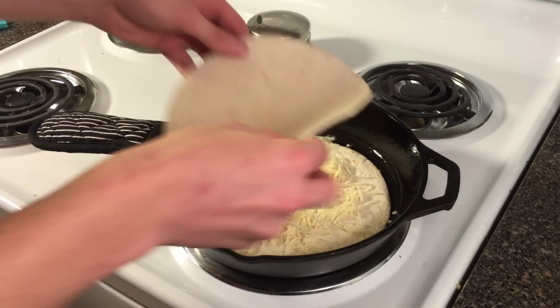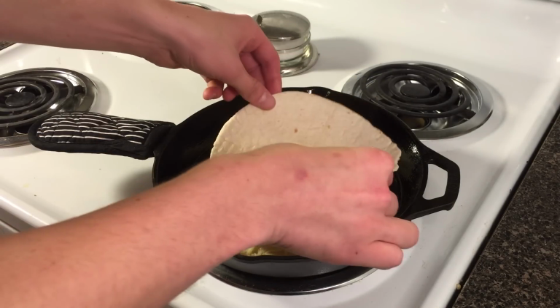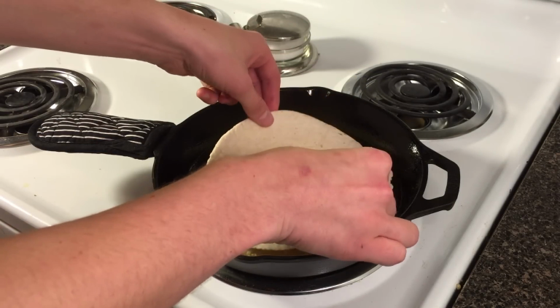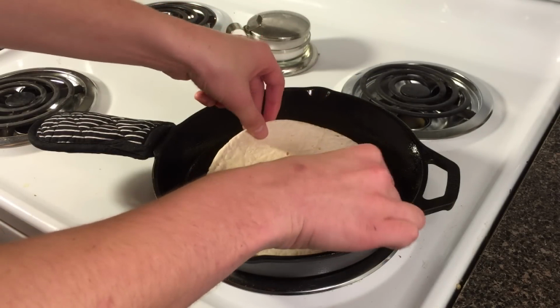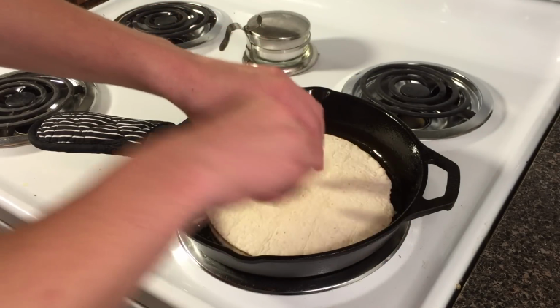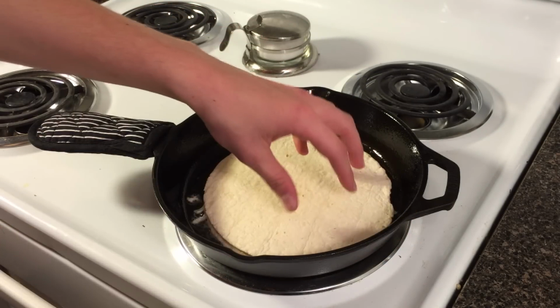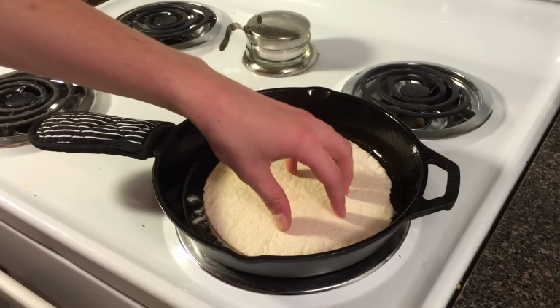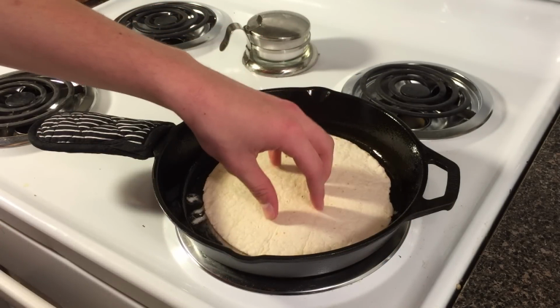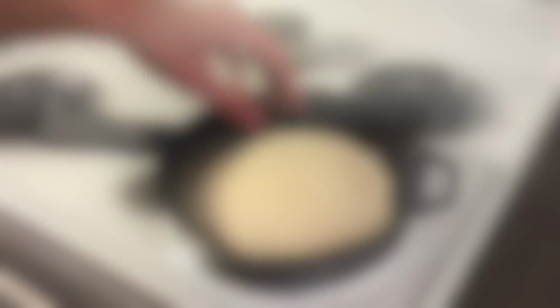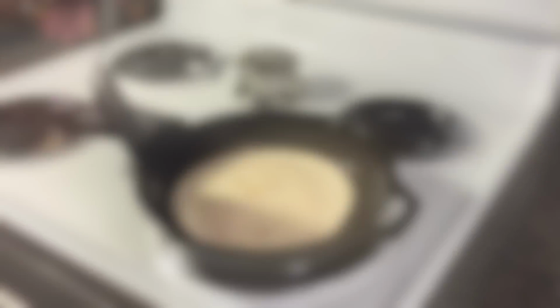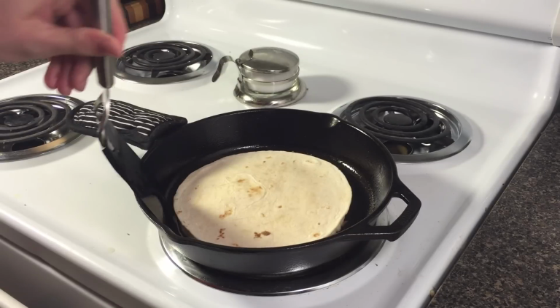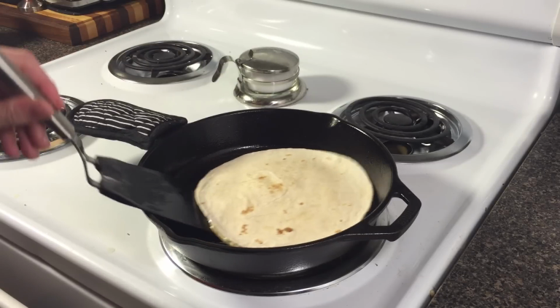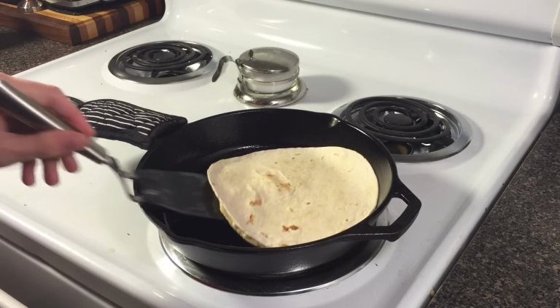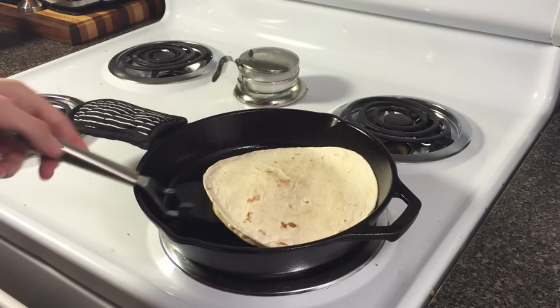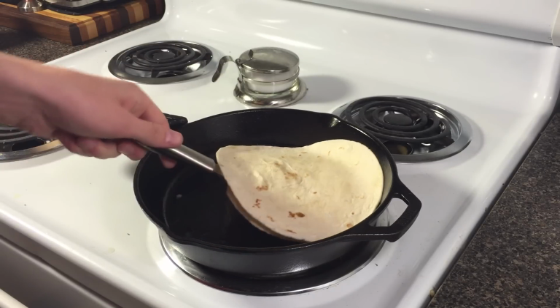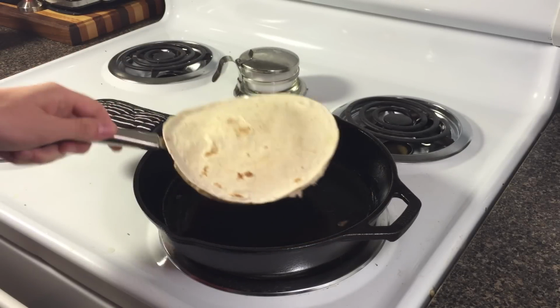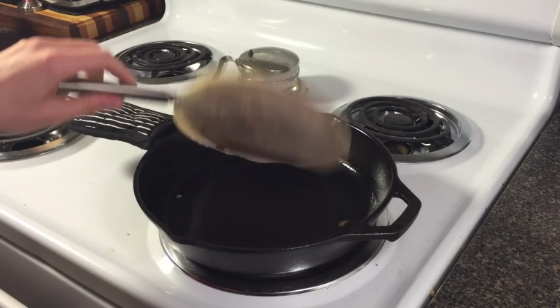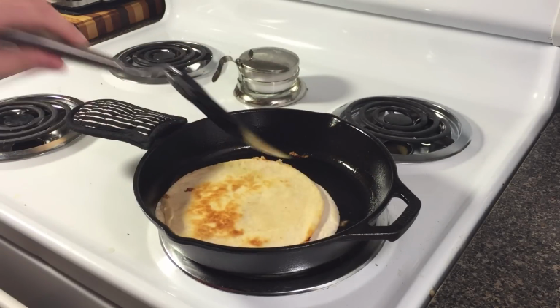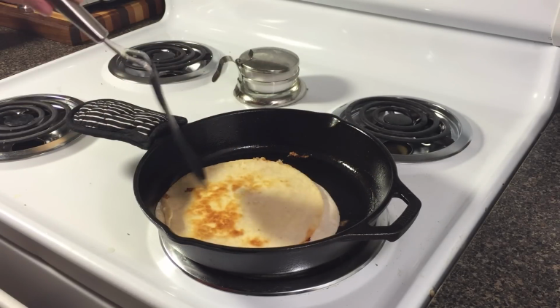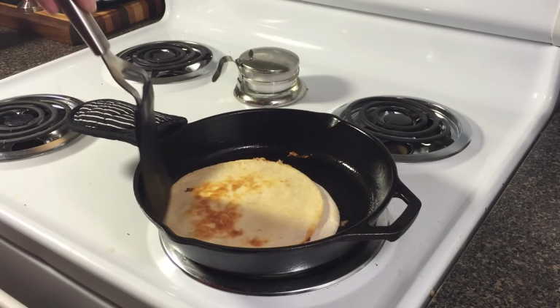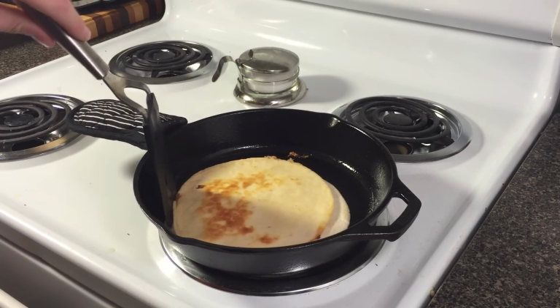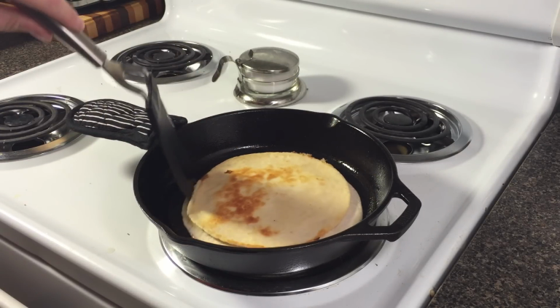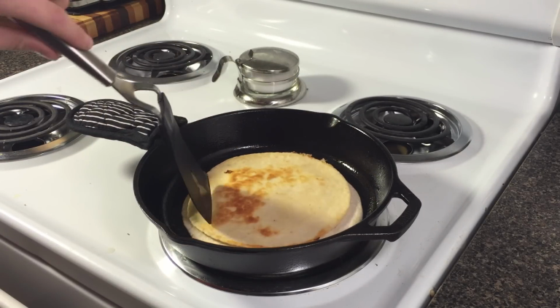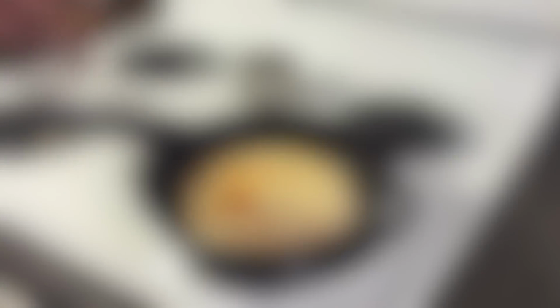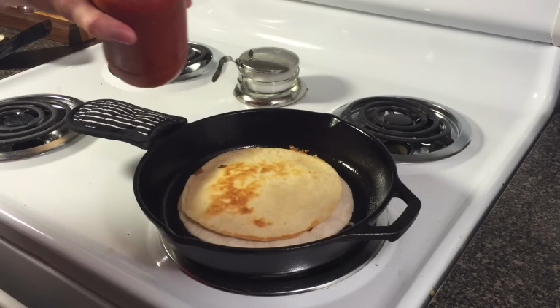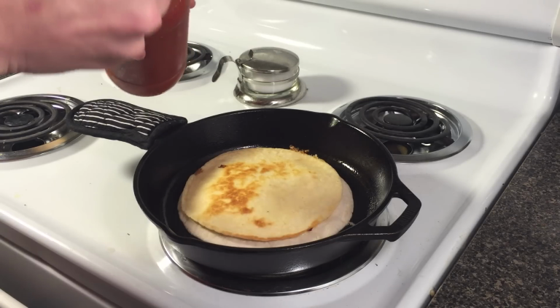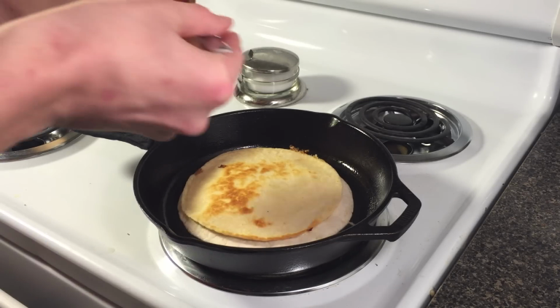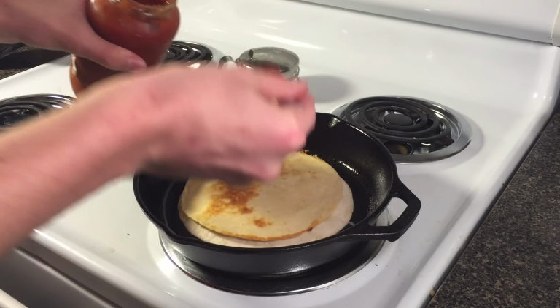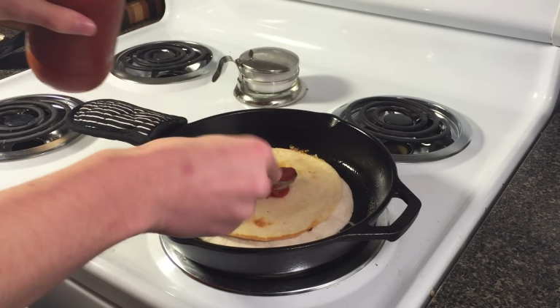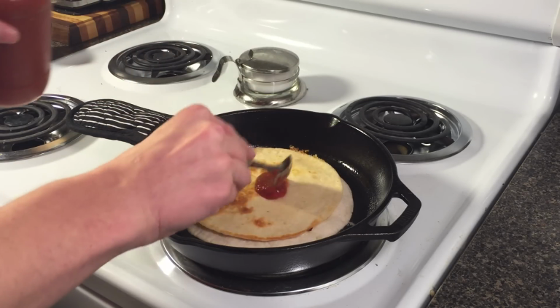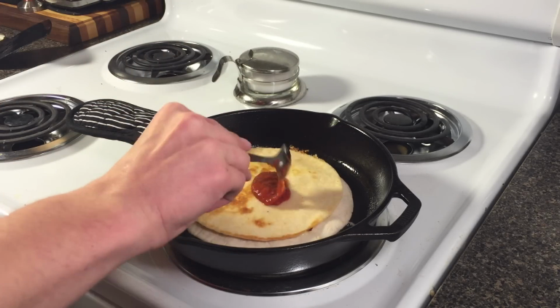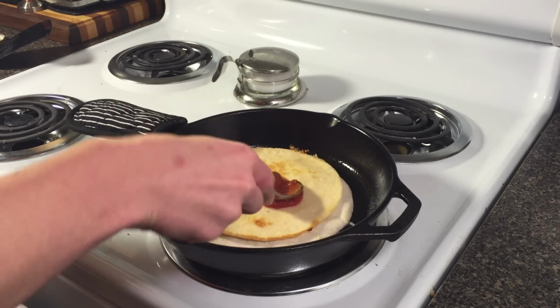Place the second tortilla on top and after a minute or two, flip the quesadilla with a large spatula. Quickly spread the pizza sauce on top and add your pizza toppings.